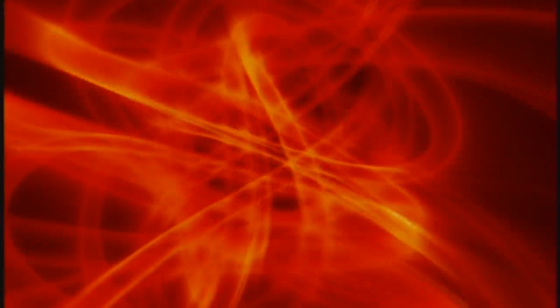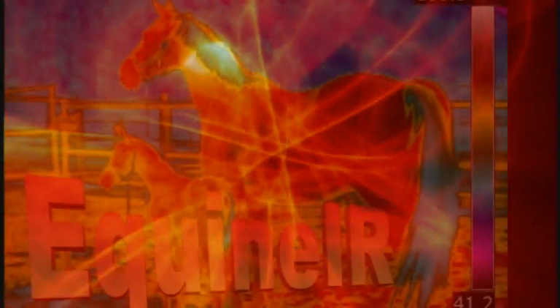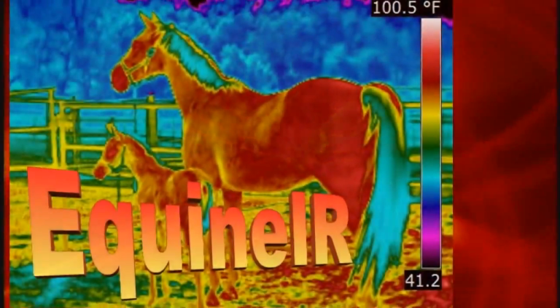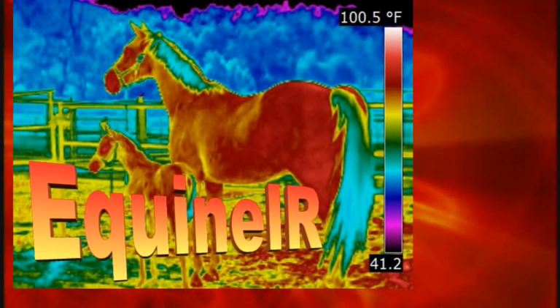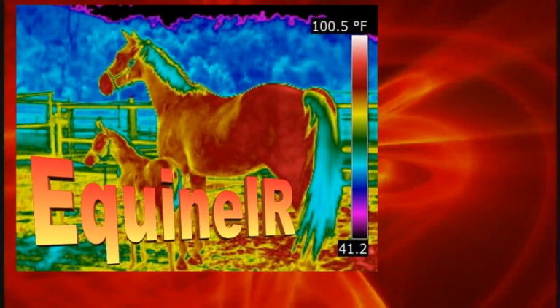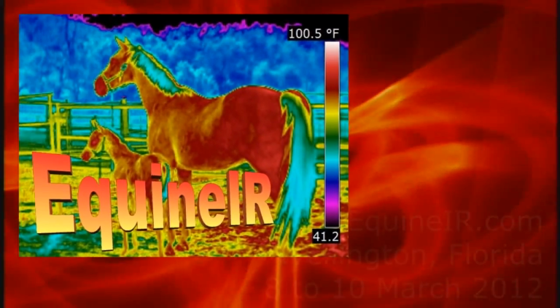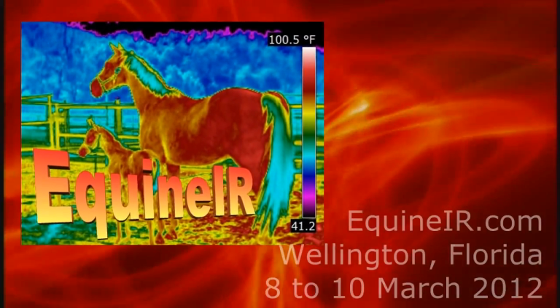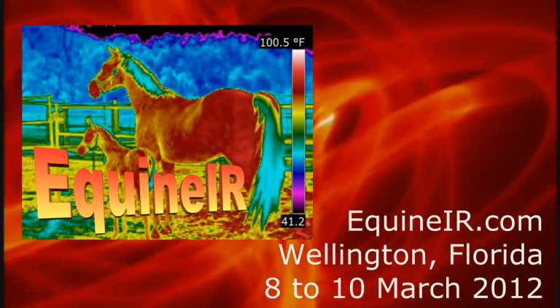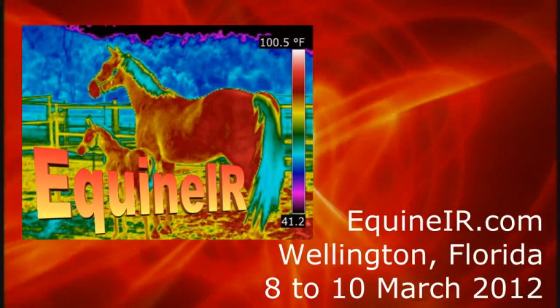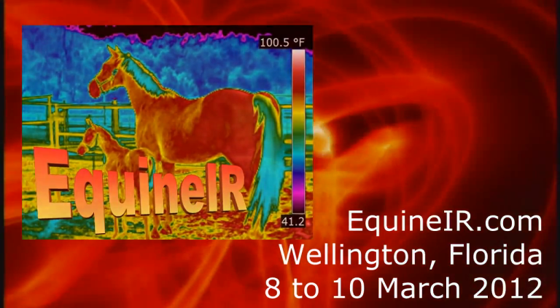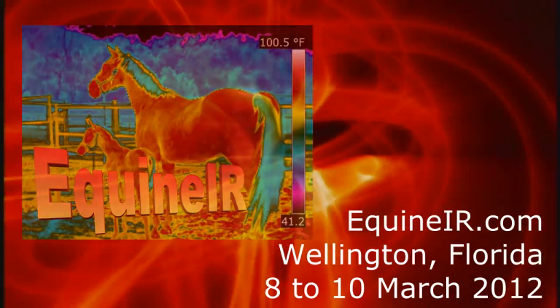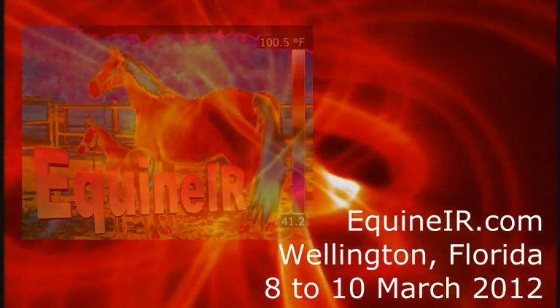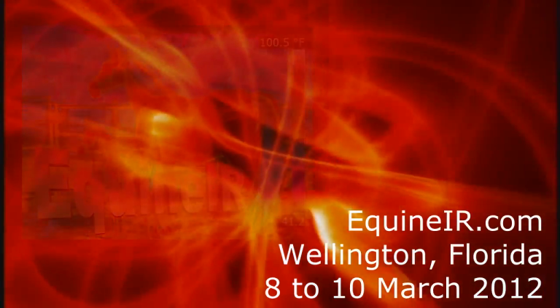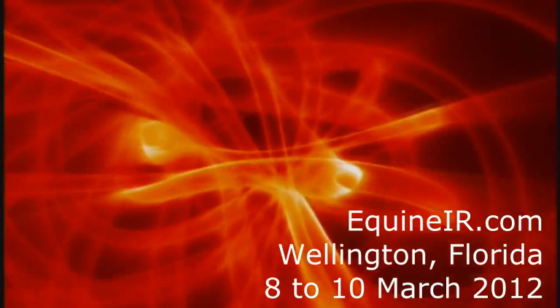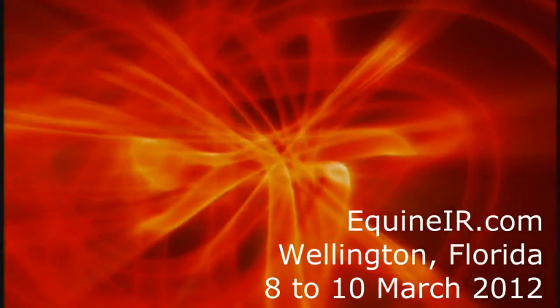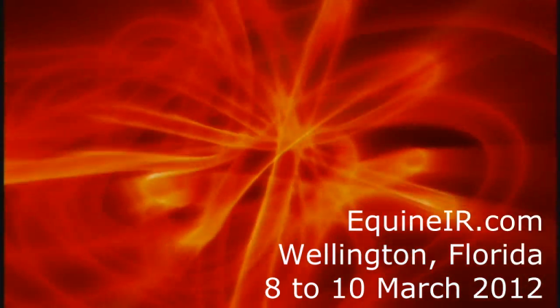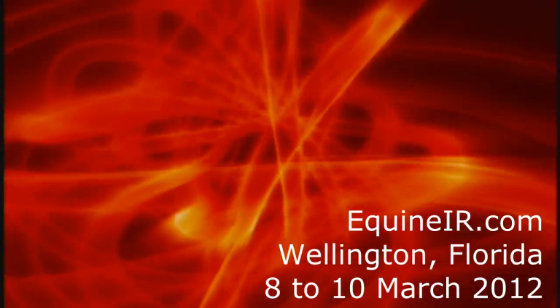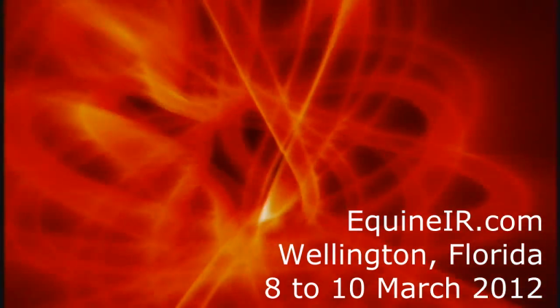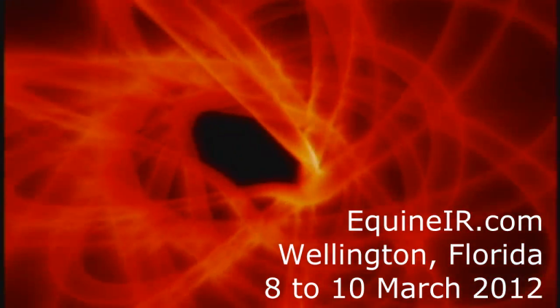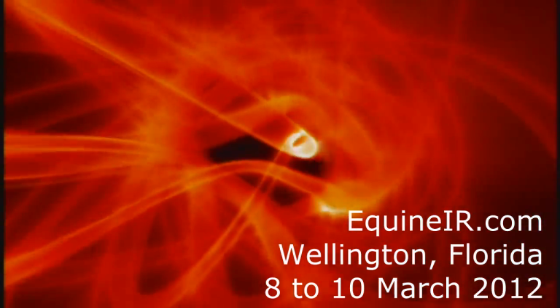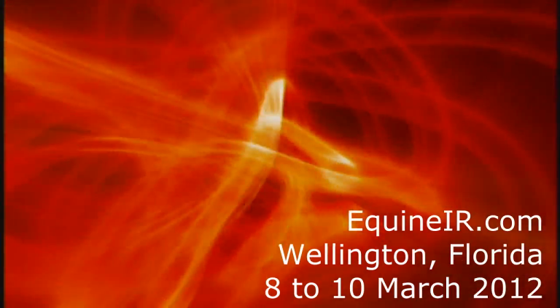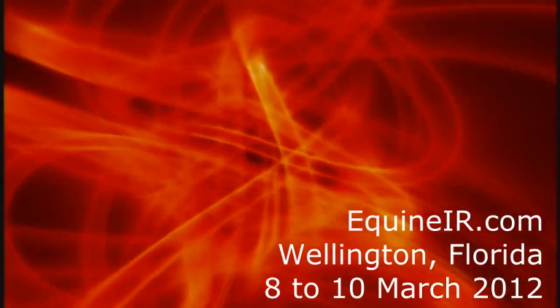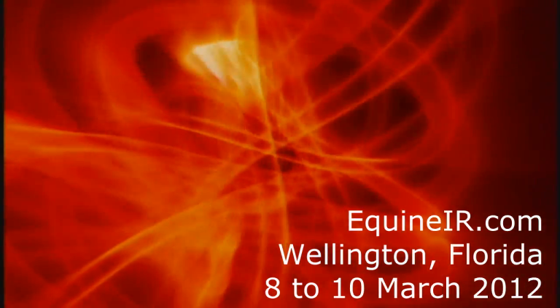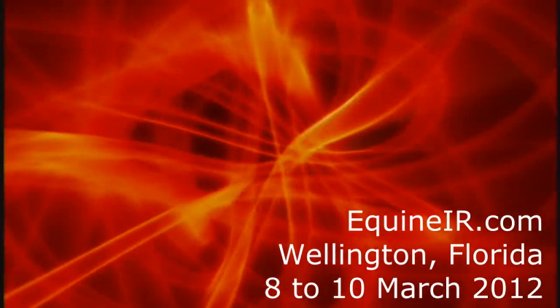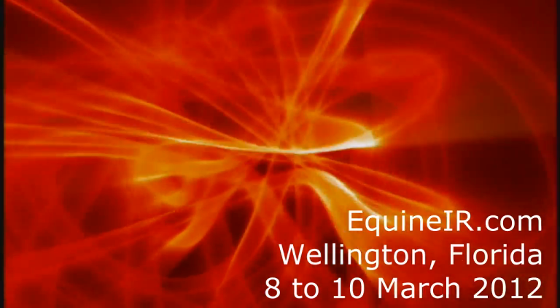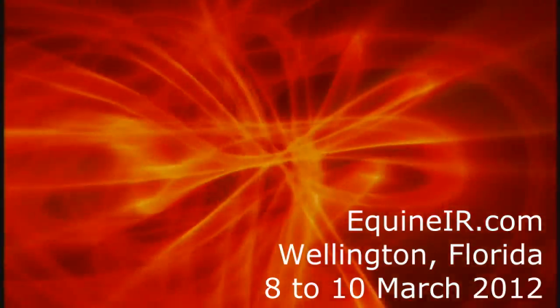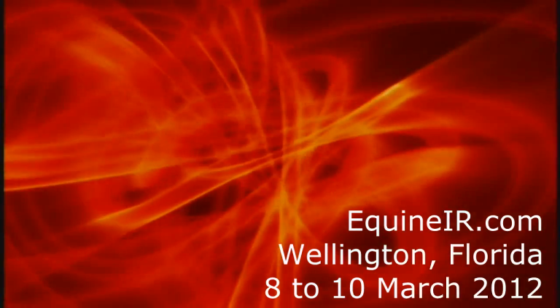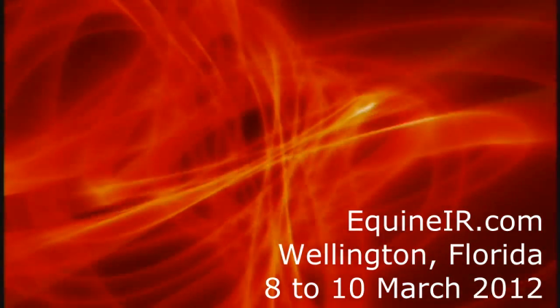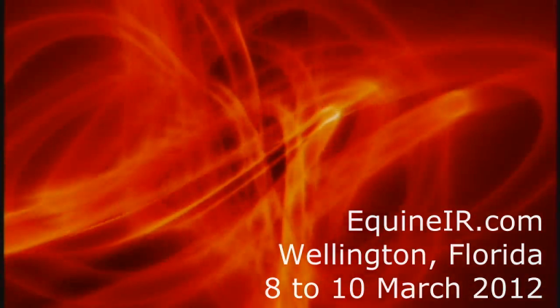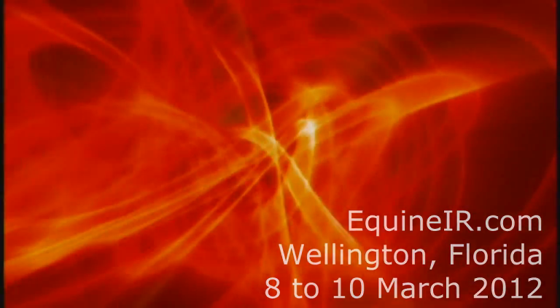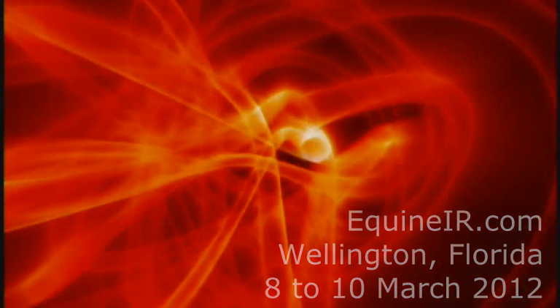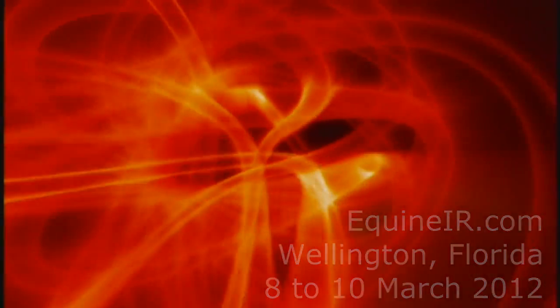We will be in Wellington, Florida — yes, that is another horse capital of the United States, a very big community for horses. Equine IR will be teaching their training course, Equine IR.